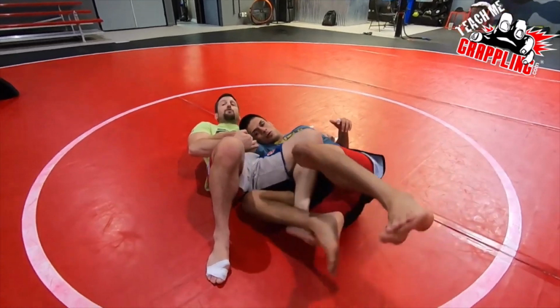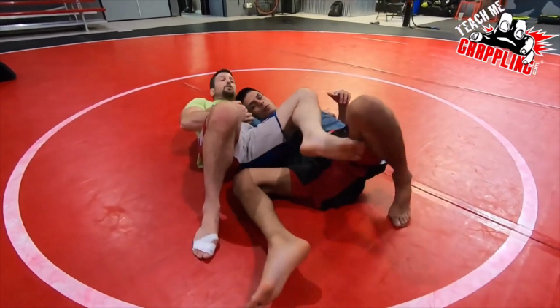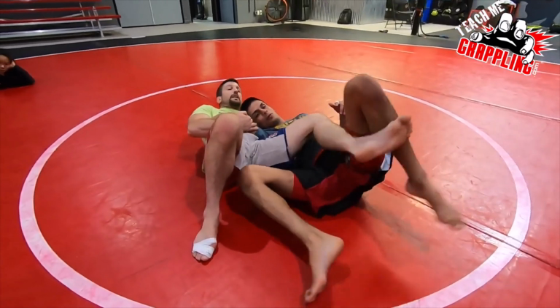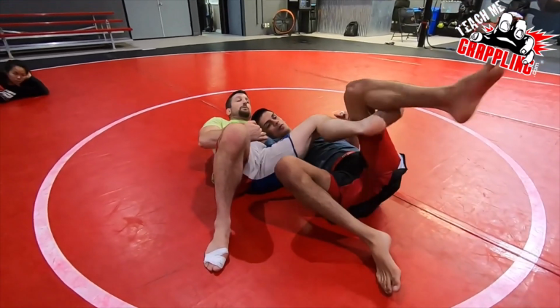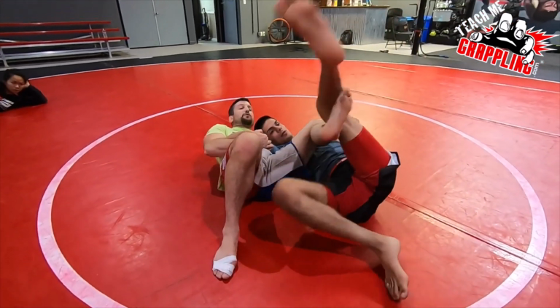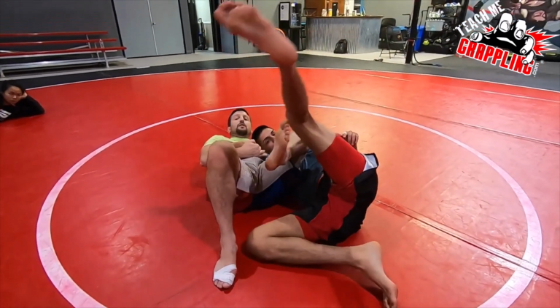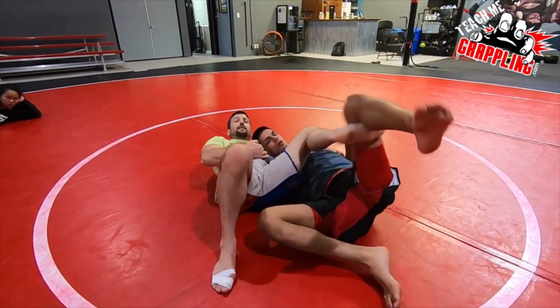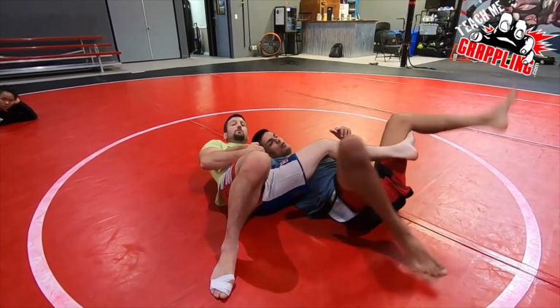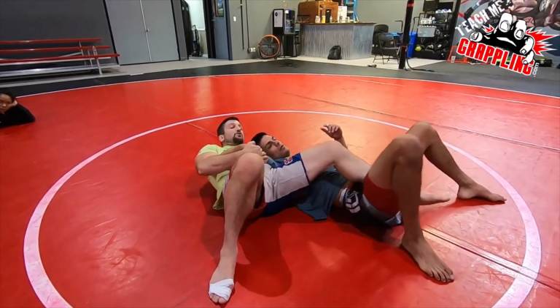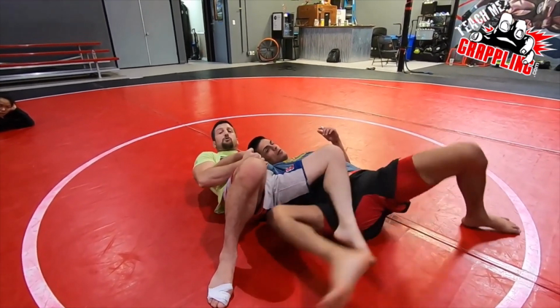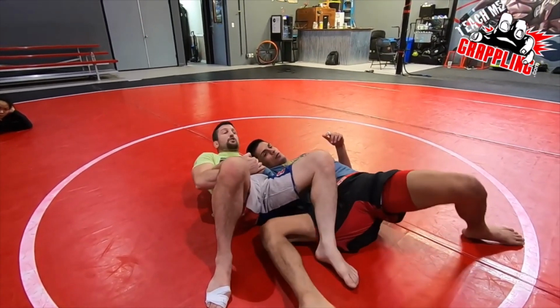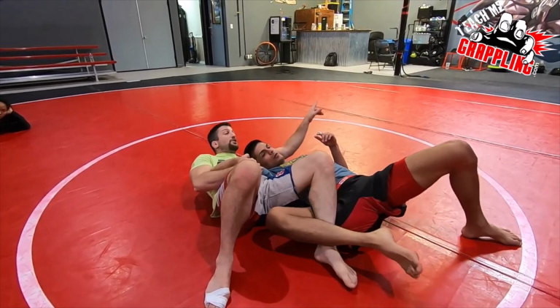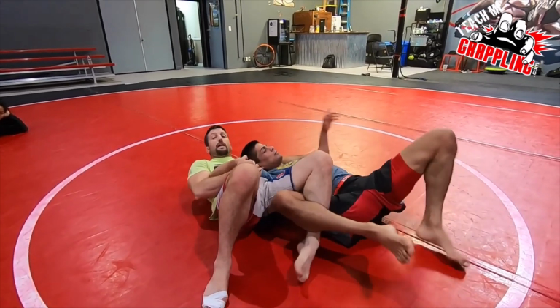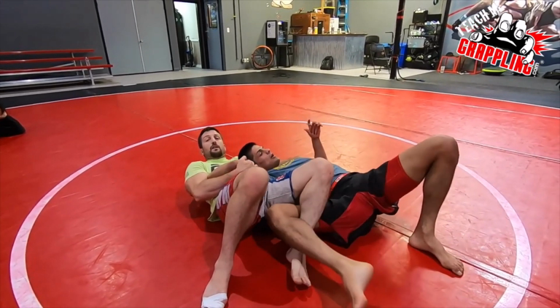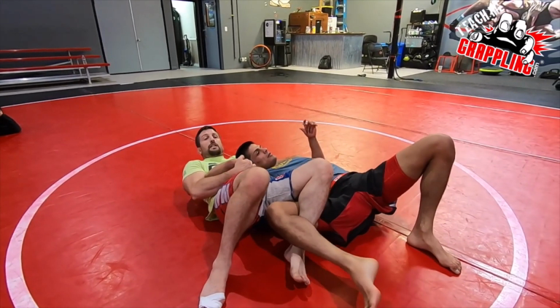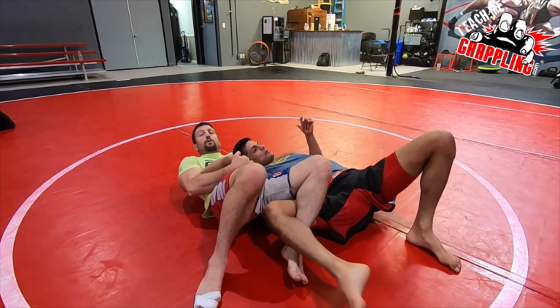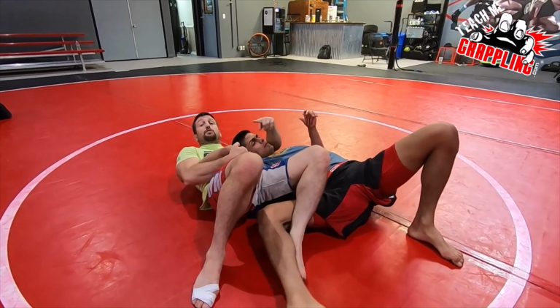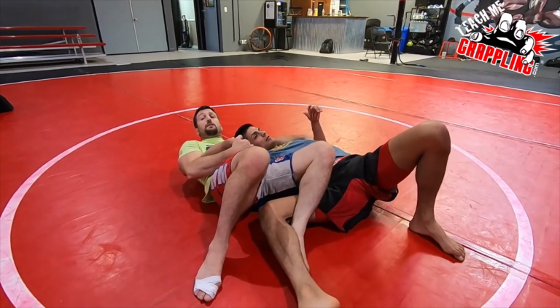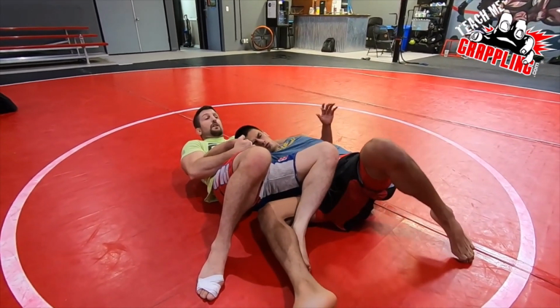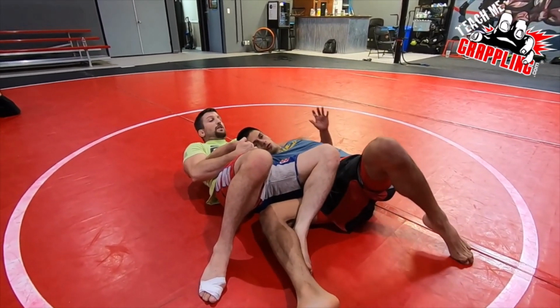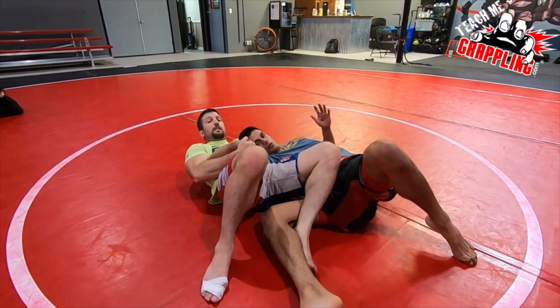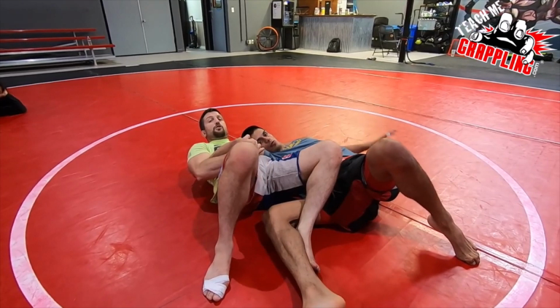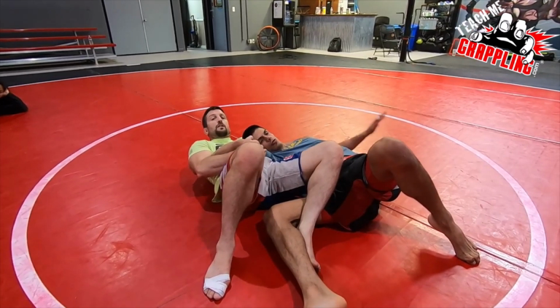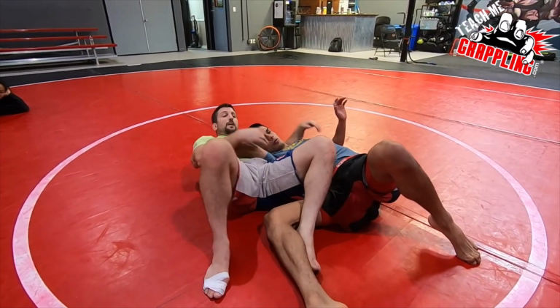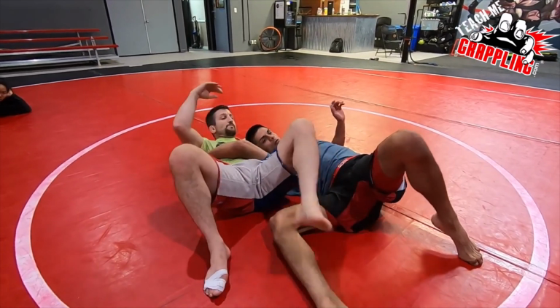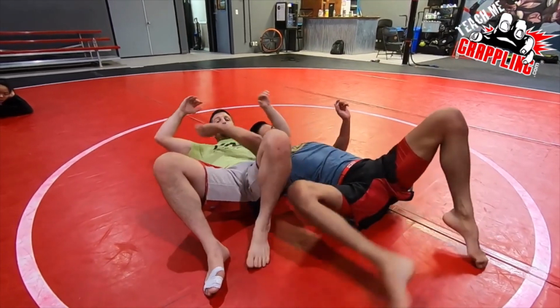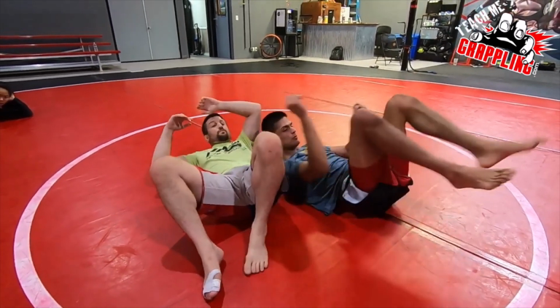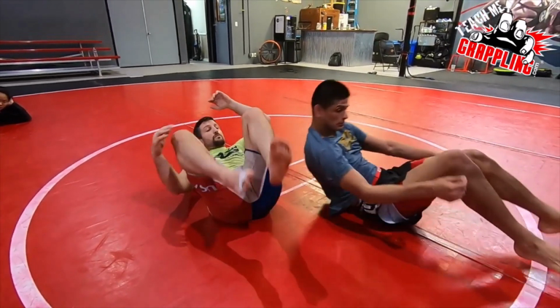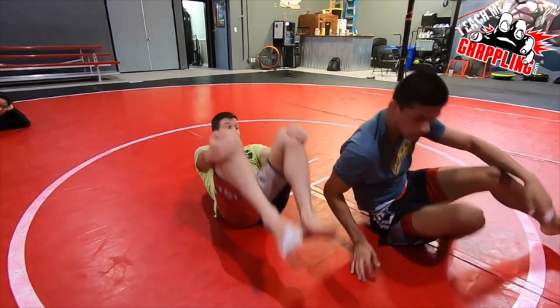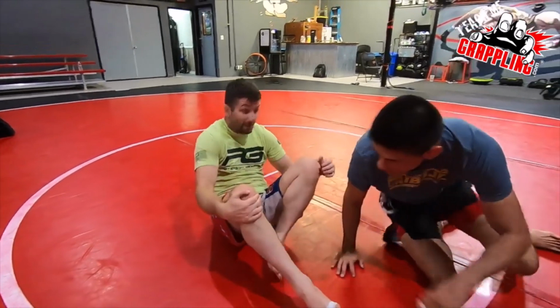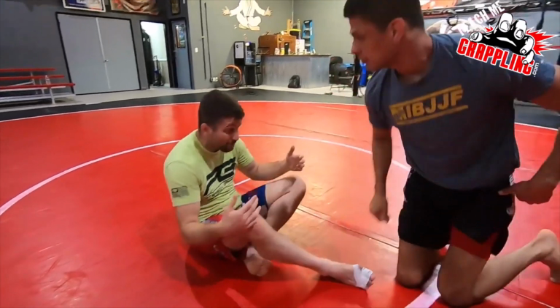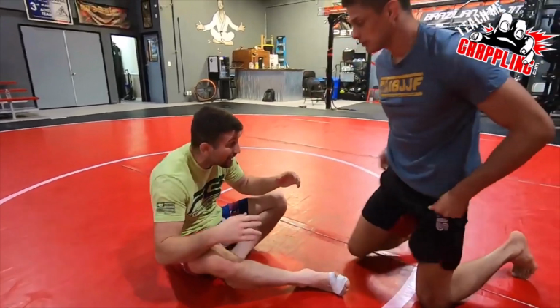After I execute the sumo-geshi sweep with this foot, I kick him. I usually just trap right here so he can't bridge and roll away. I'm not letting him roll. If he tries to turn into me, I'm holding him and I bridge. So that's basically it.